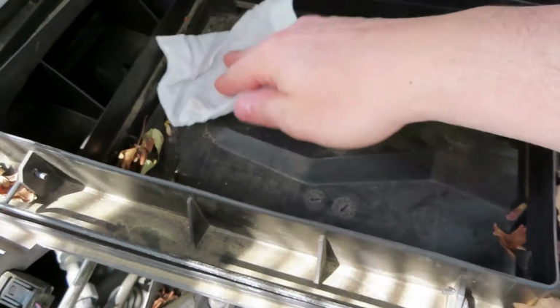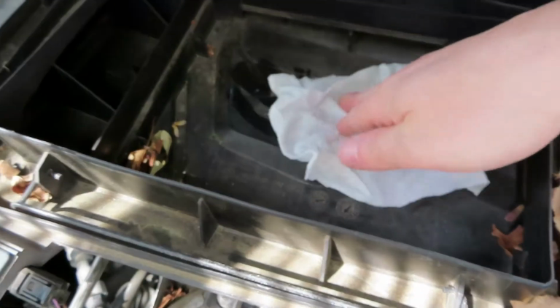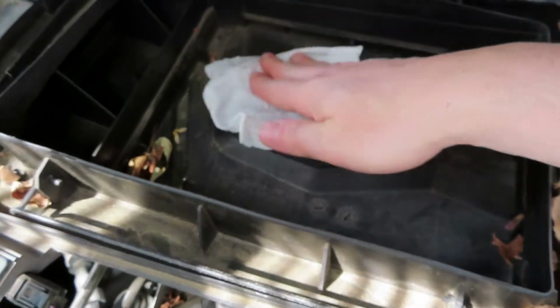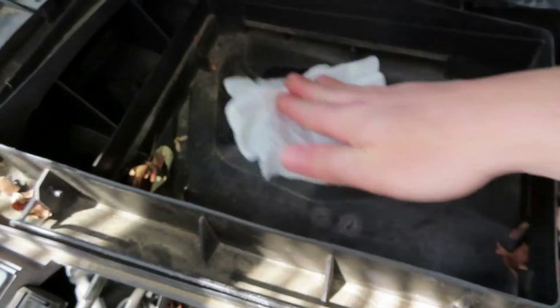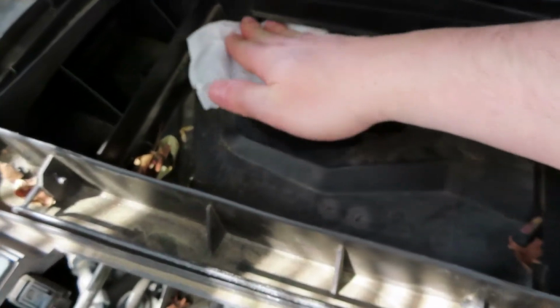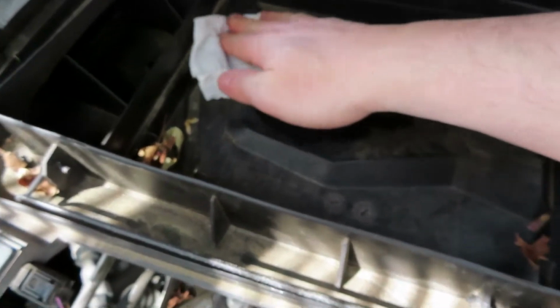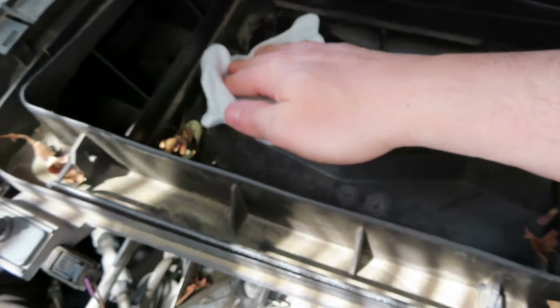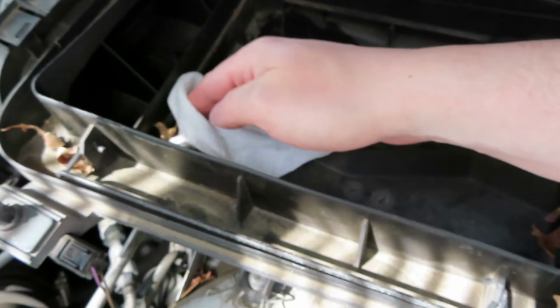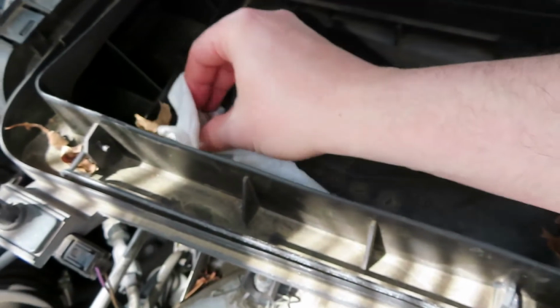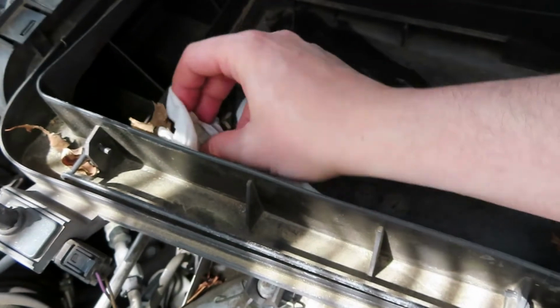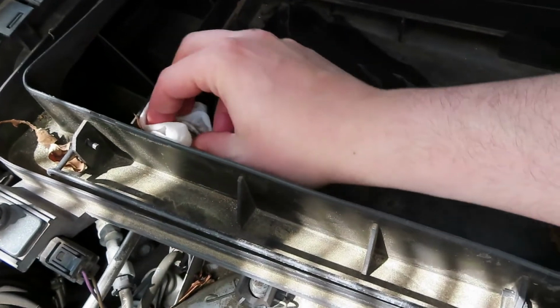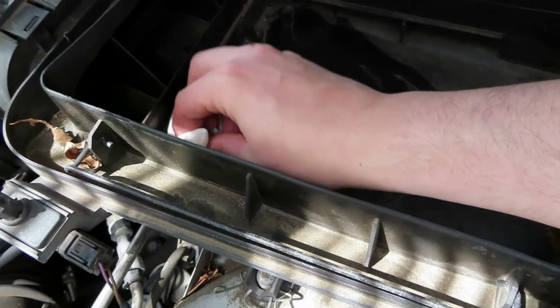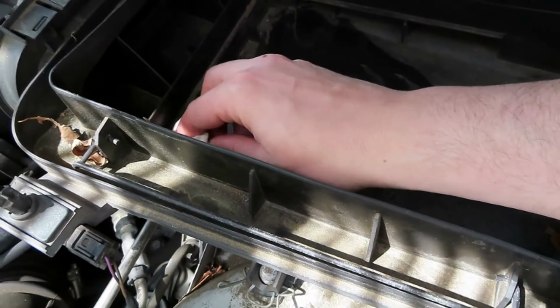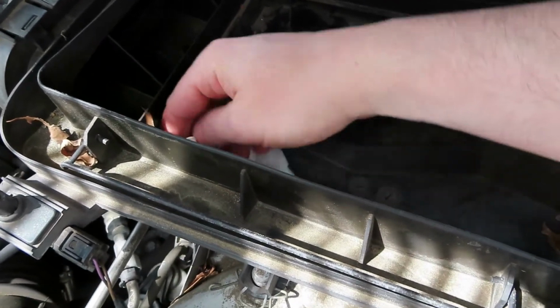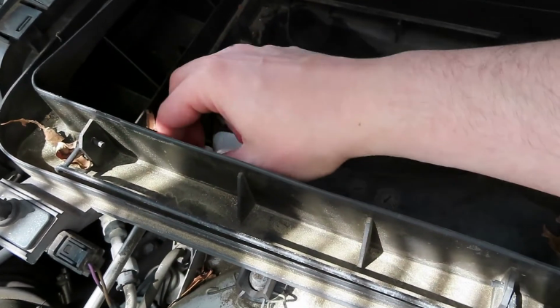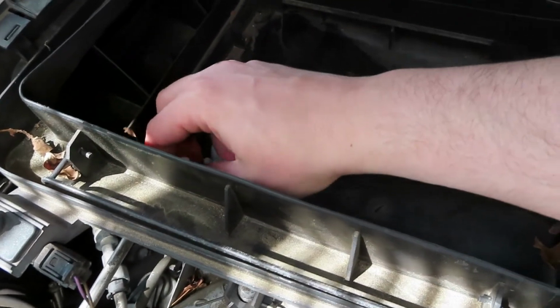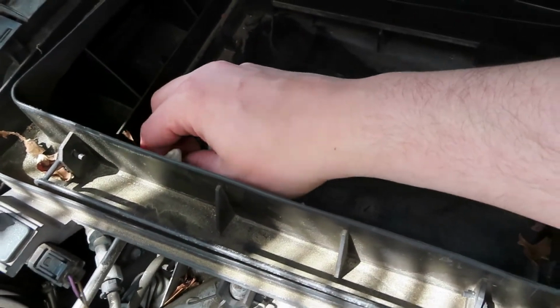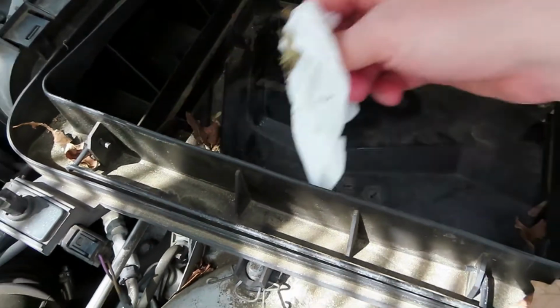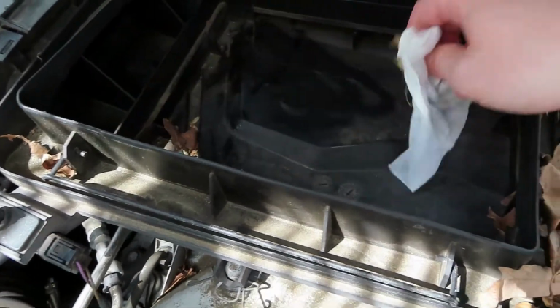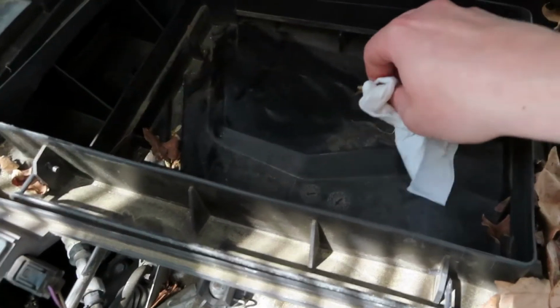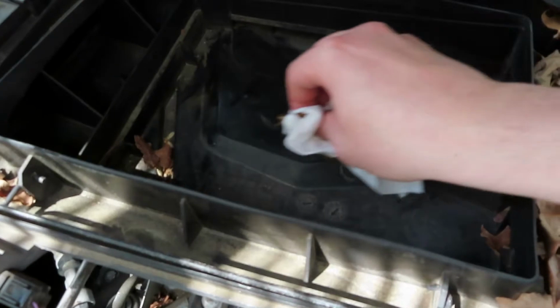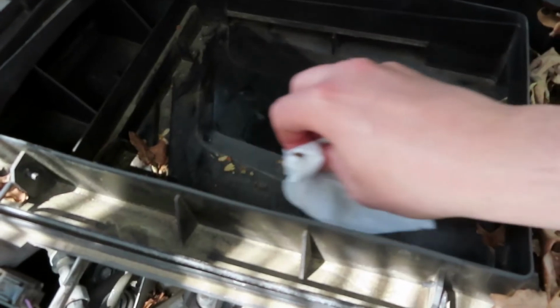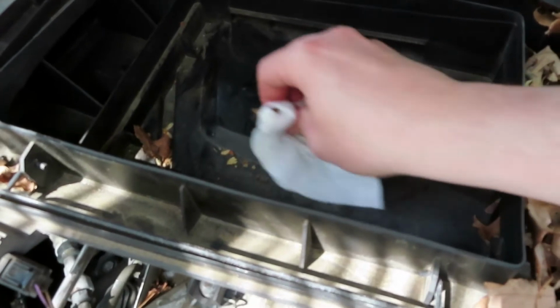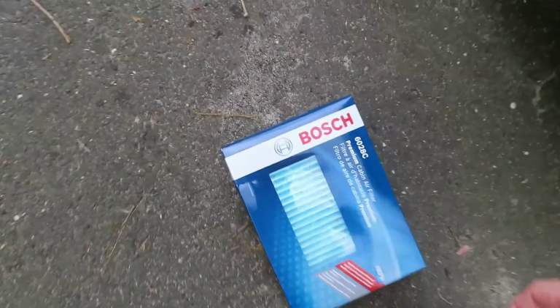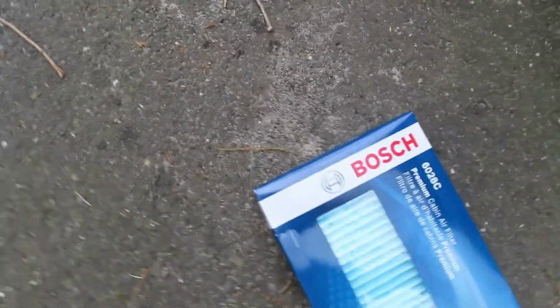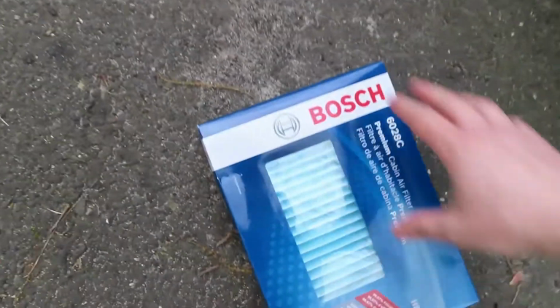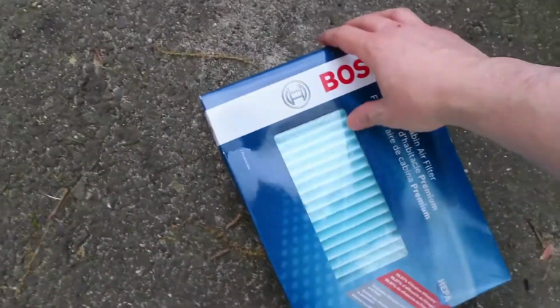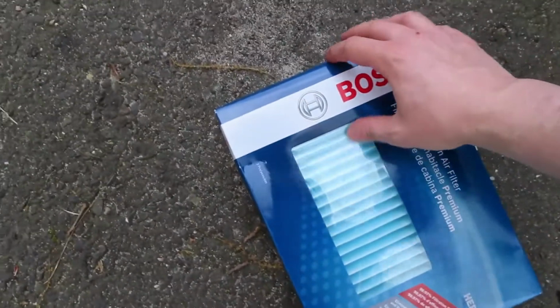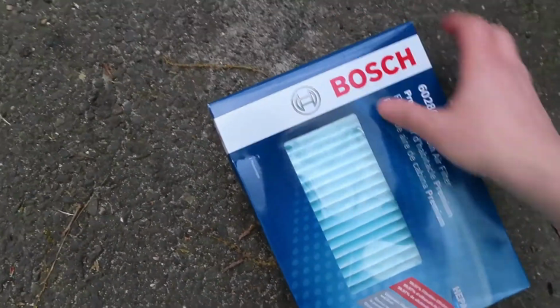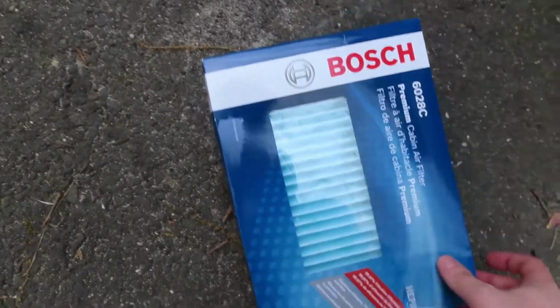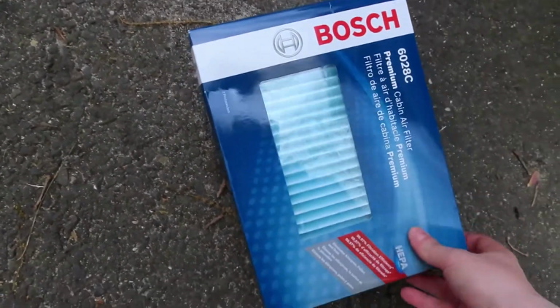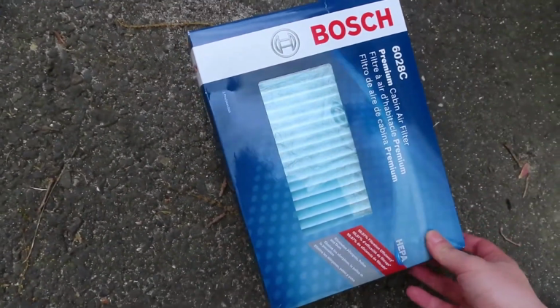What I like to do is just take some baby wipes and clean all this junk out, to make sure it's as clean as it could possibly be — because this is the air we're going to be breathing when we turn on the AC.